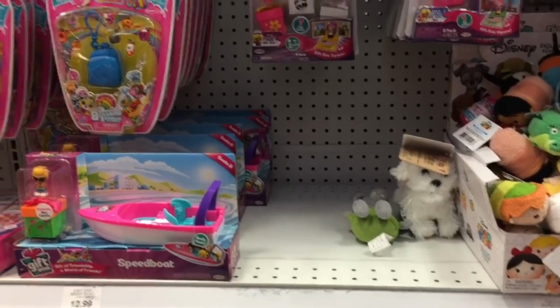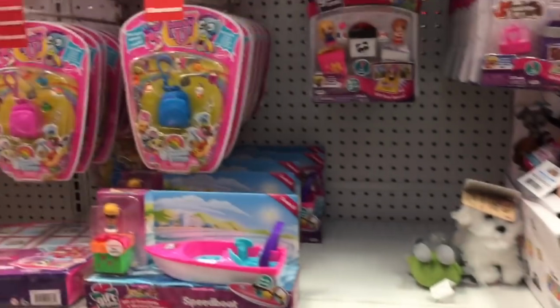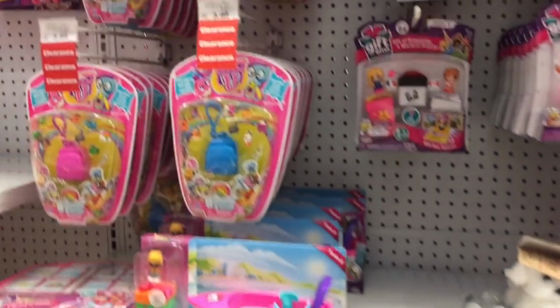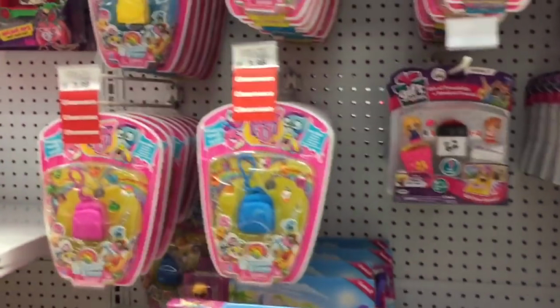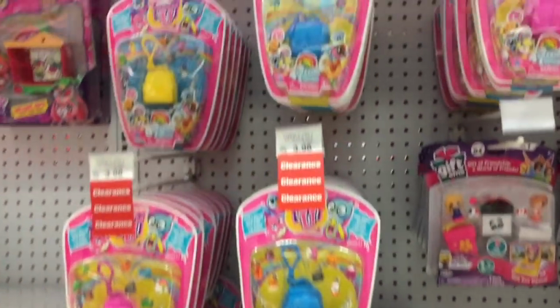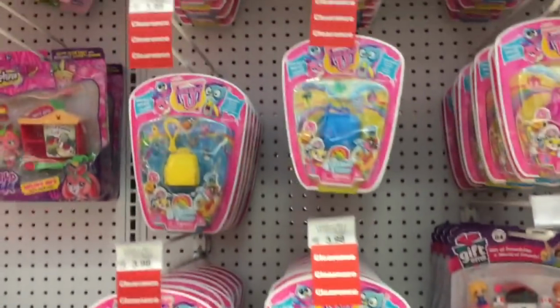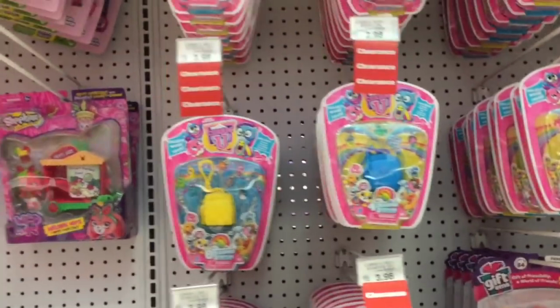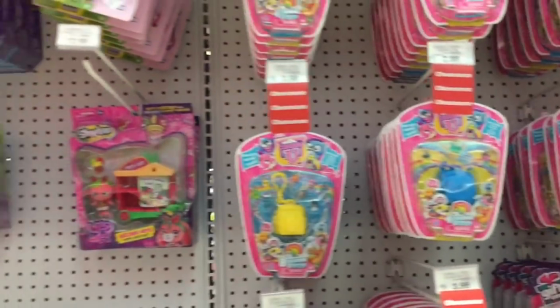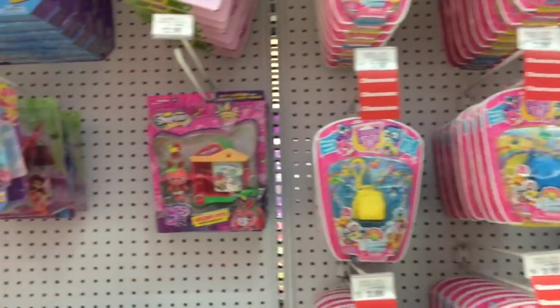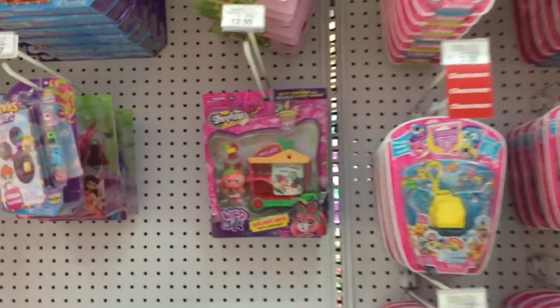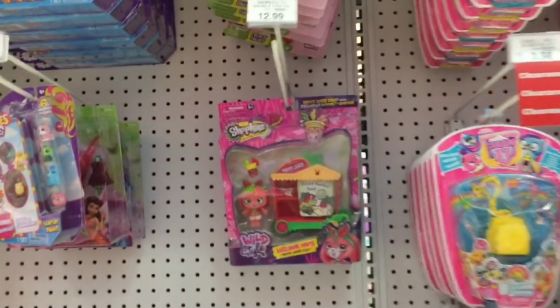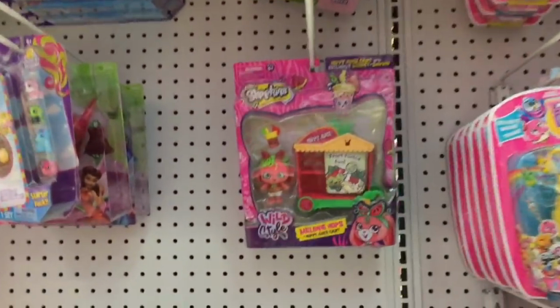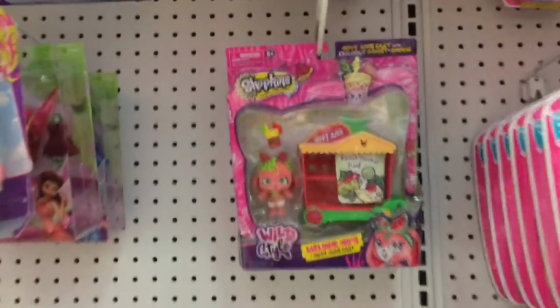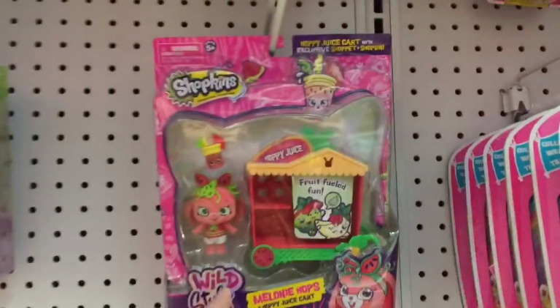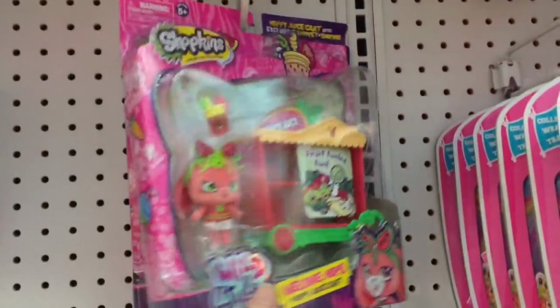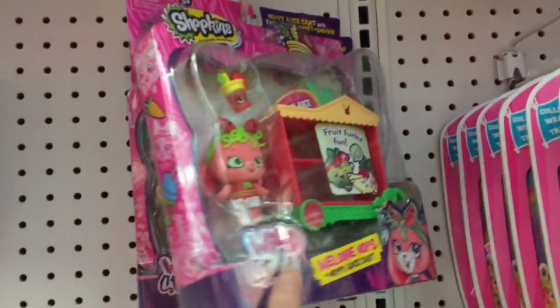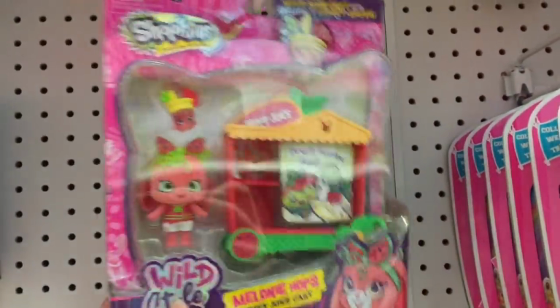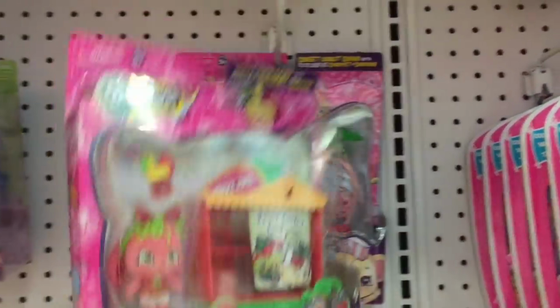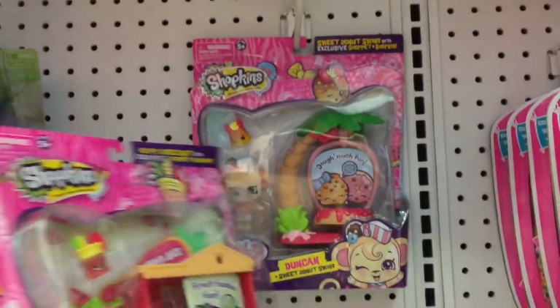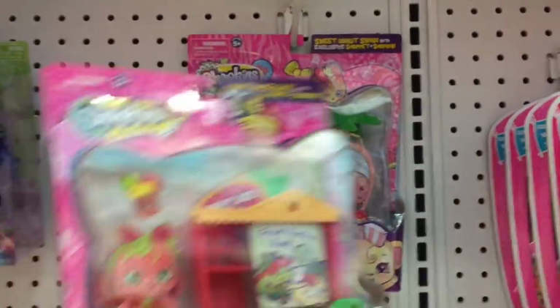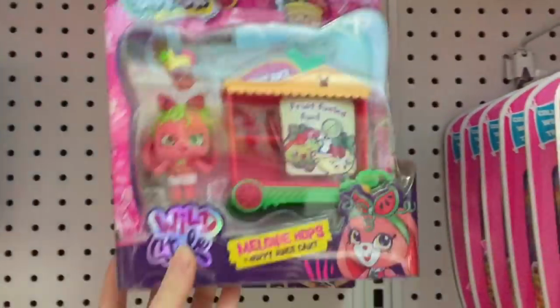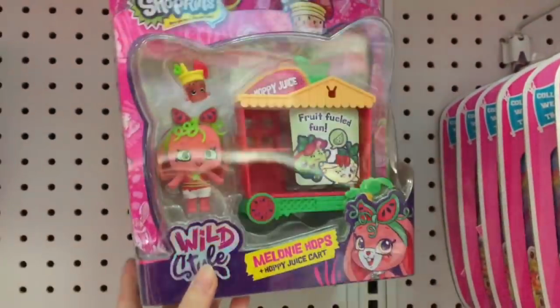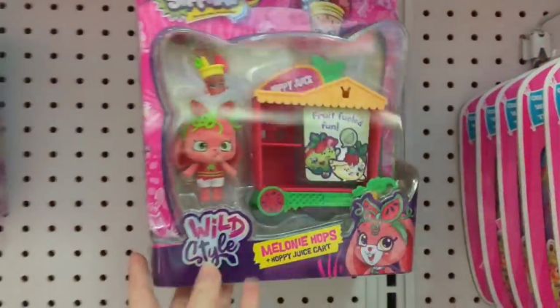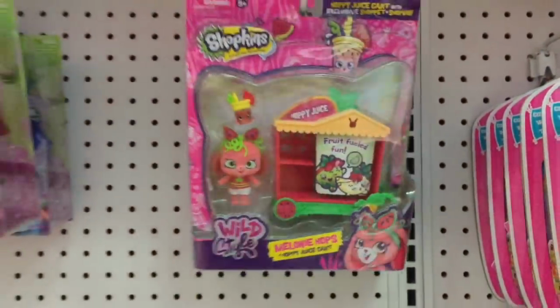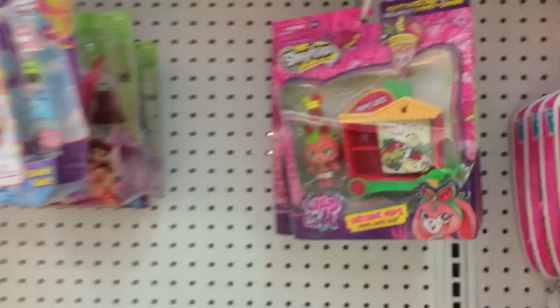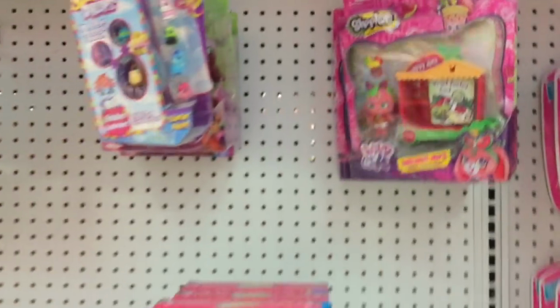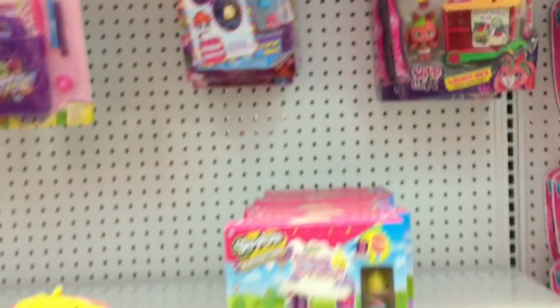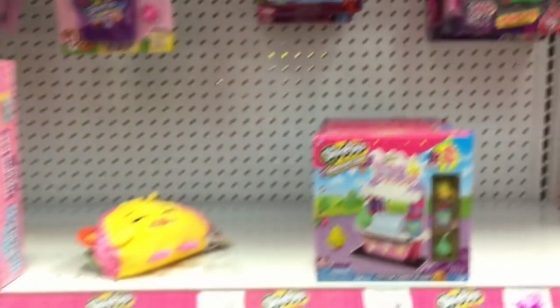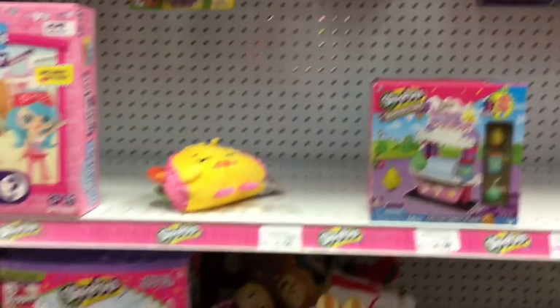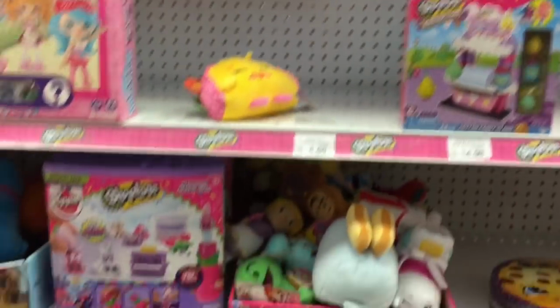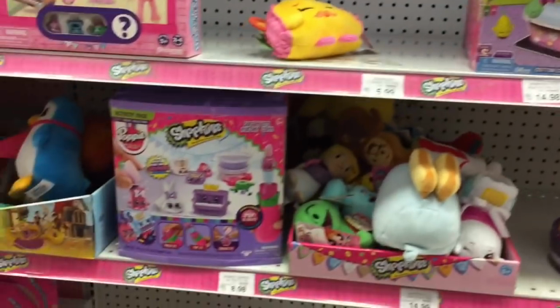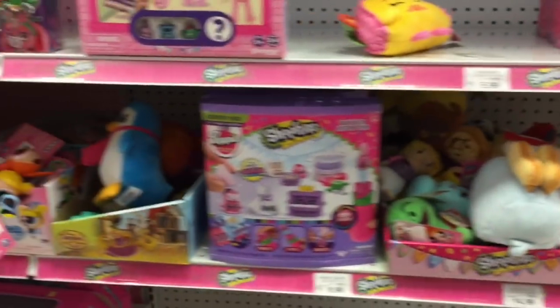They even have some Charm U, which are already on clearance, and a couple of new Wild Style play sets. They actually have the bunny — I need the bunny still — and the monkey. Pretty cool.